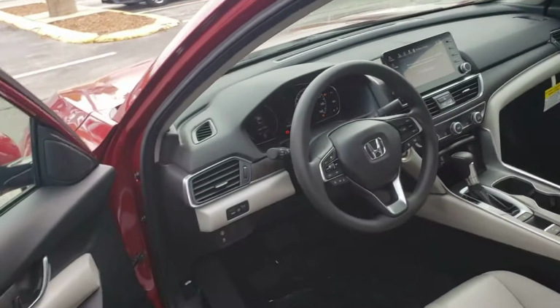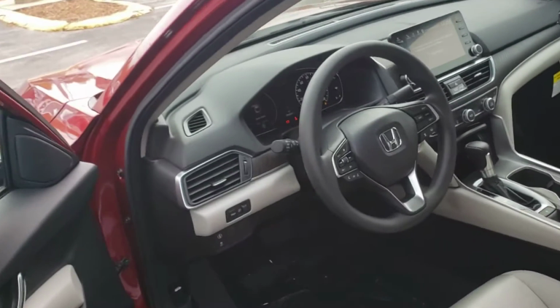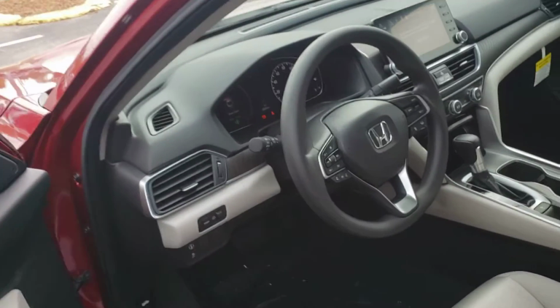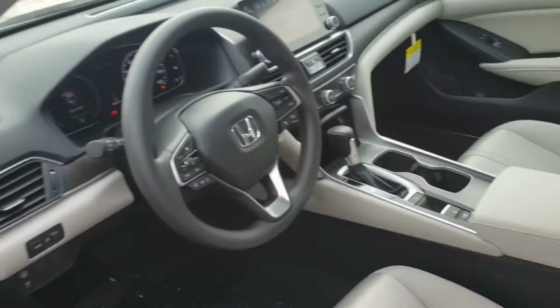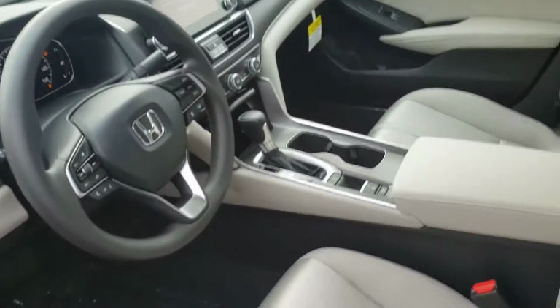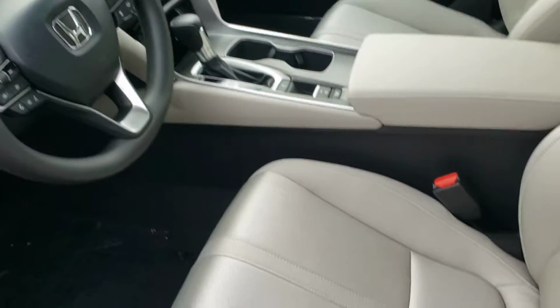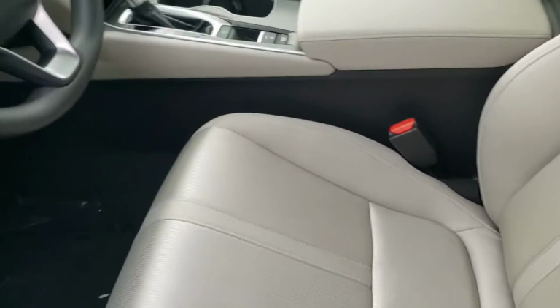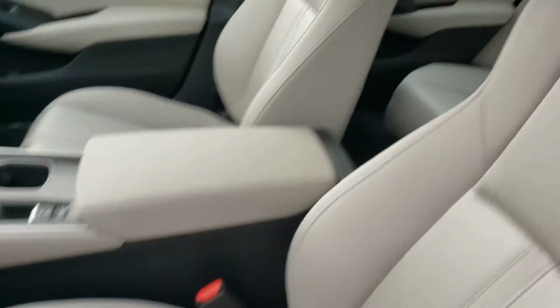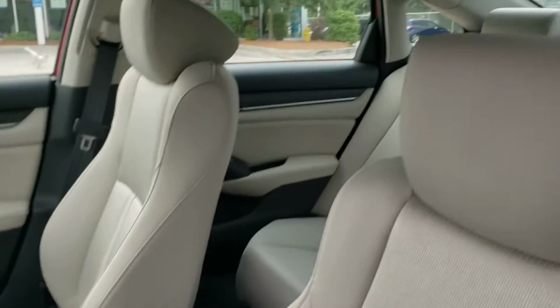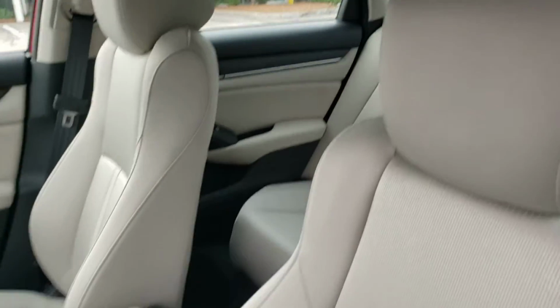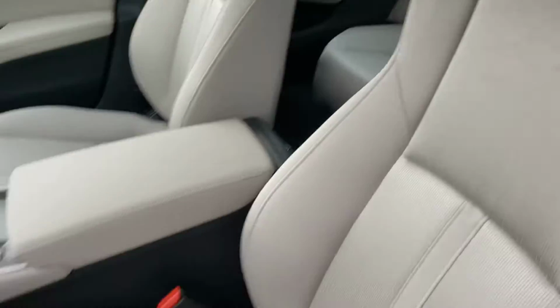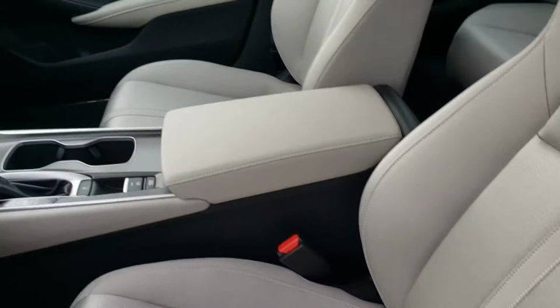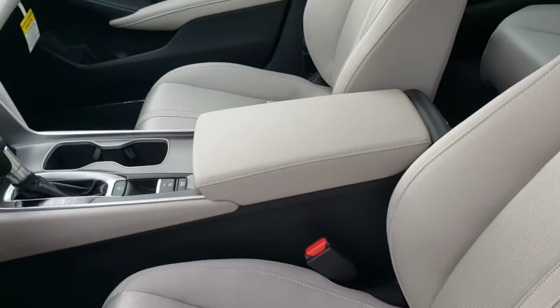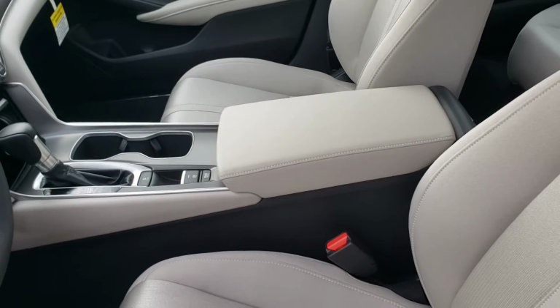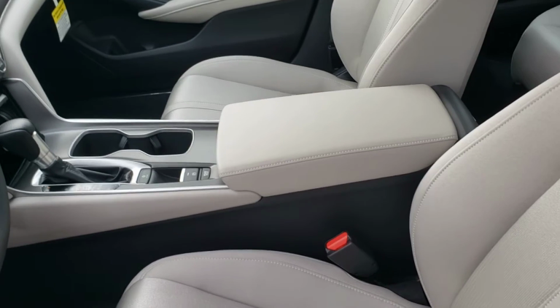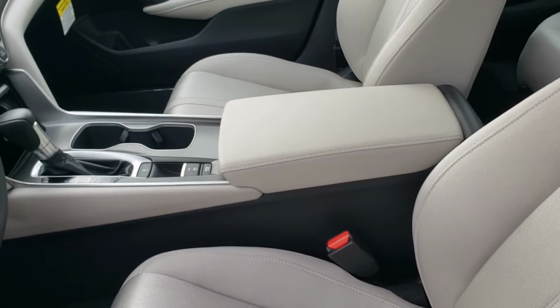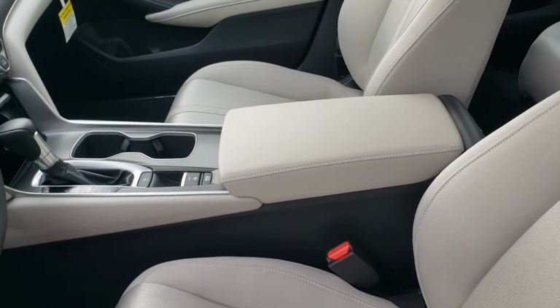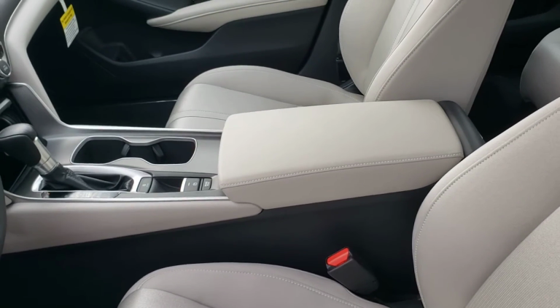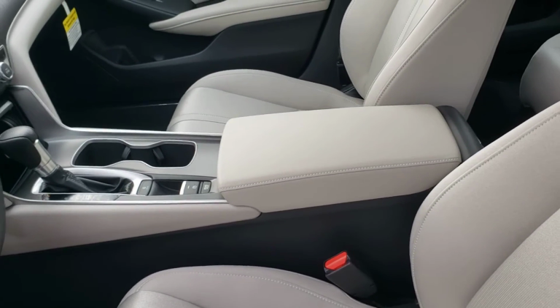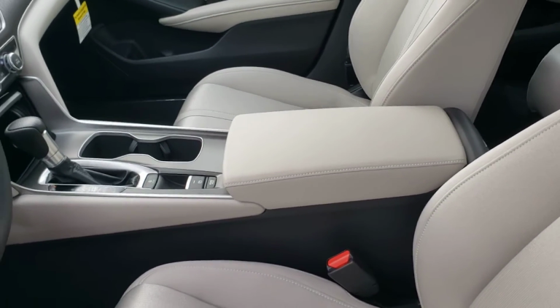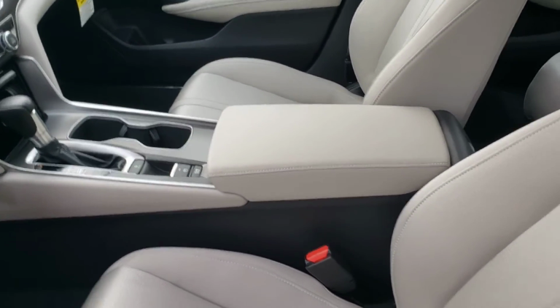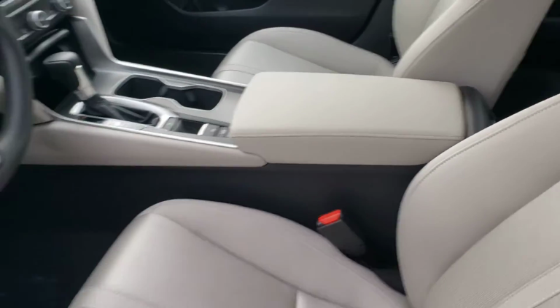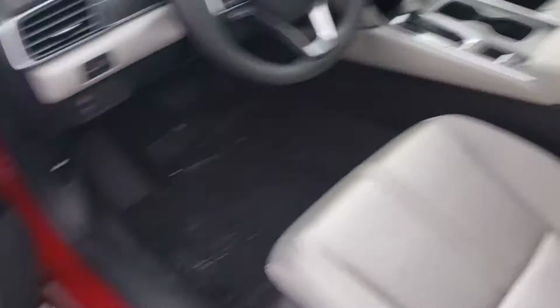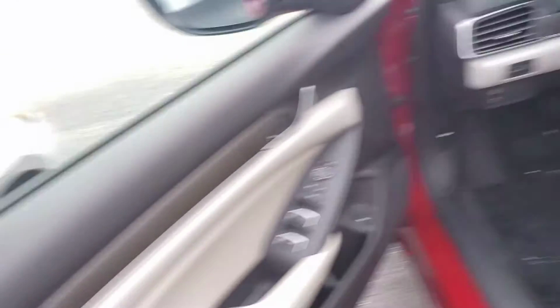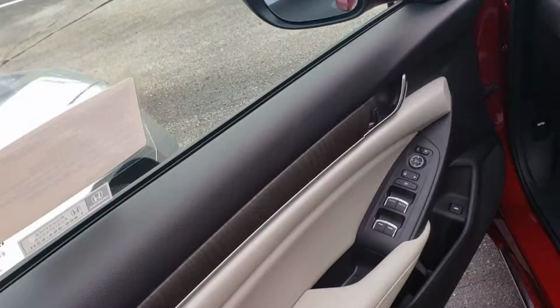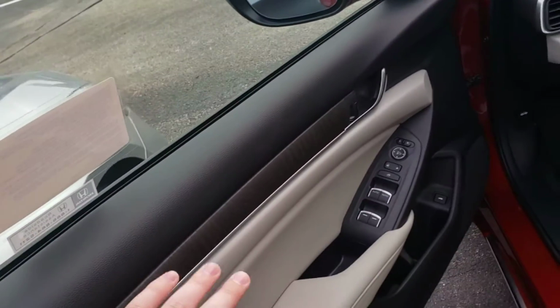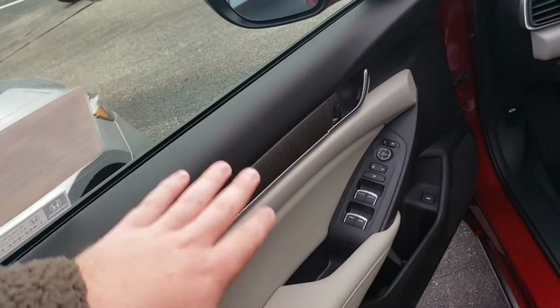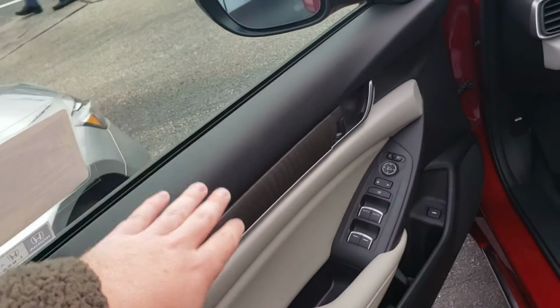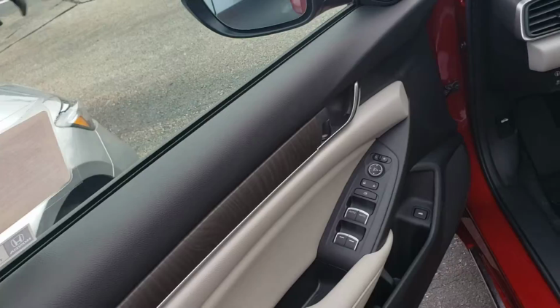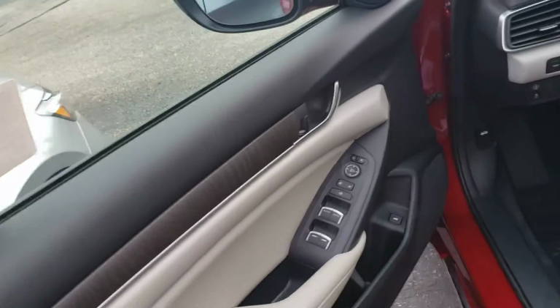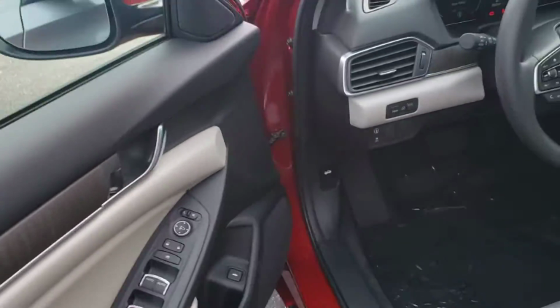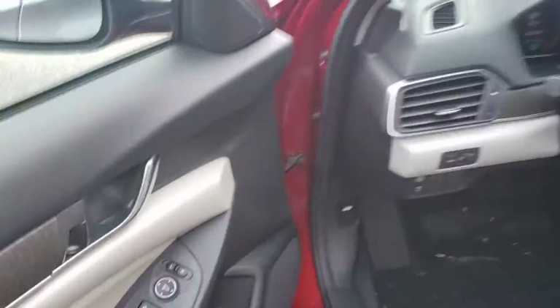Moving inside of the vehicle, it's an all-cloth interior, and the lighter interior really helps this car feel really open when you're inside. It's also a nice contrast between the light and the dark colors.